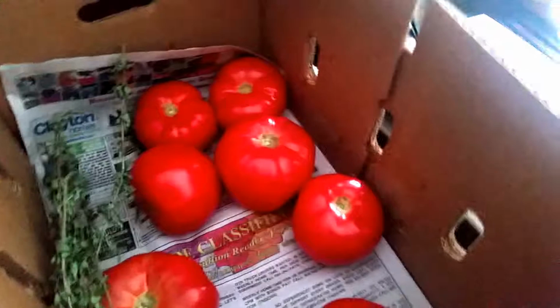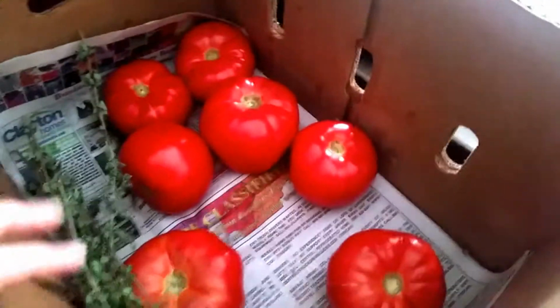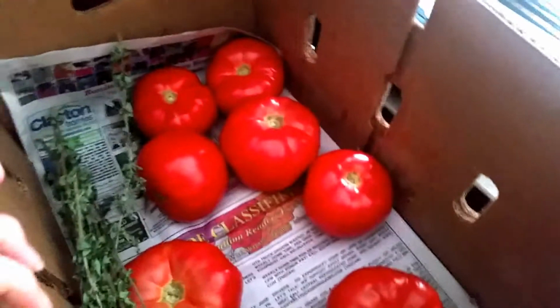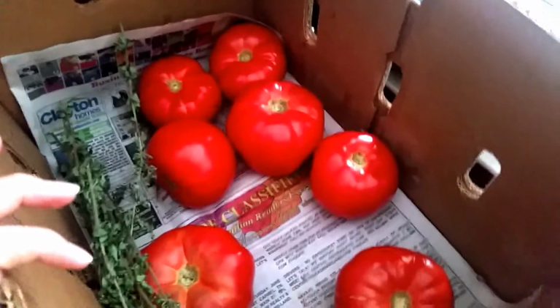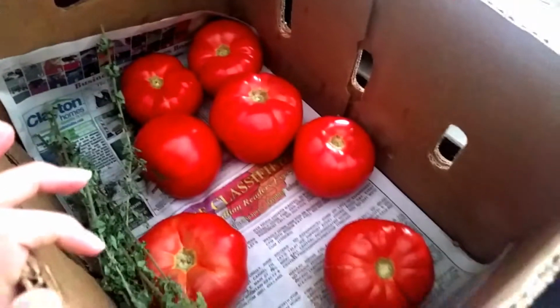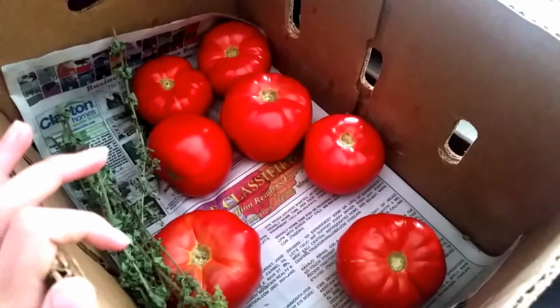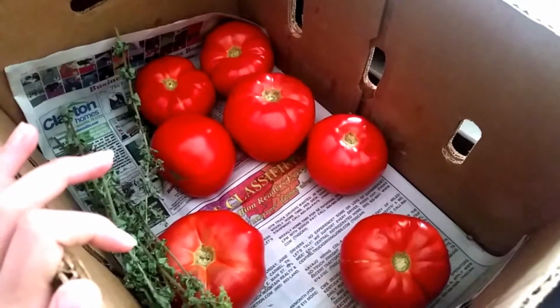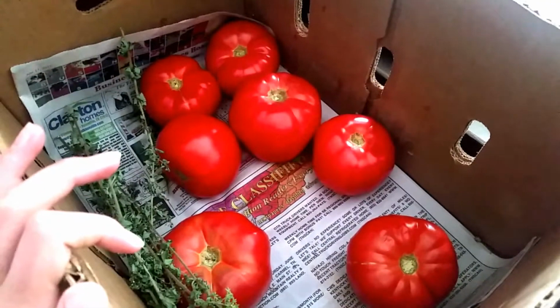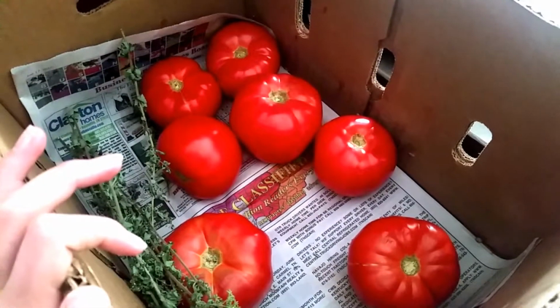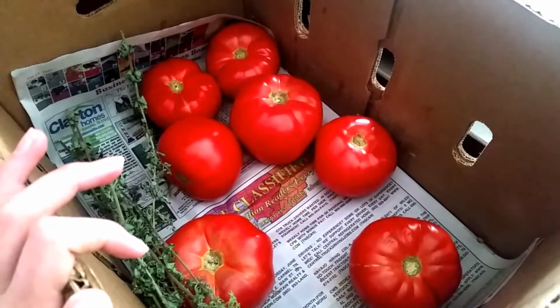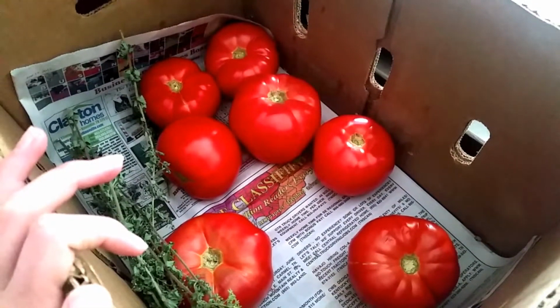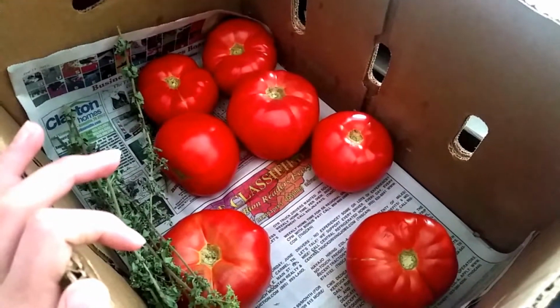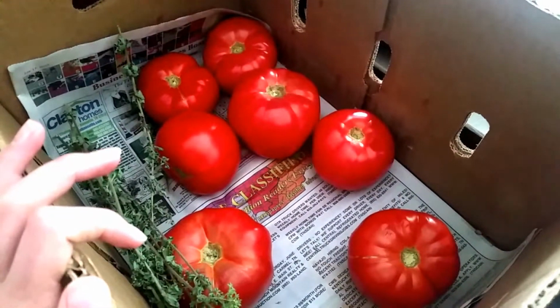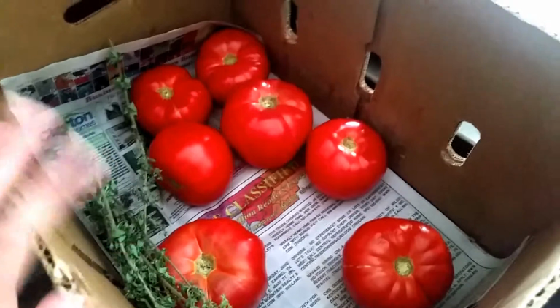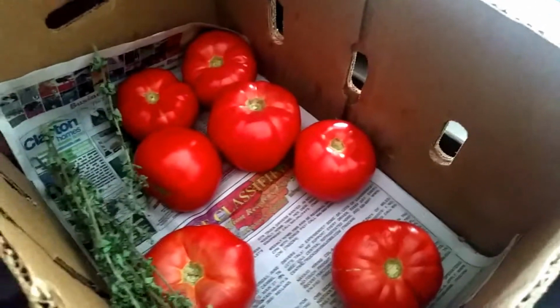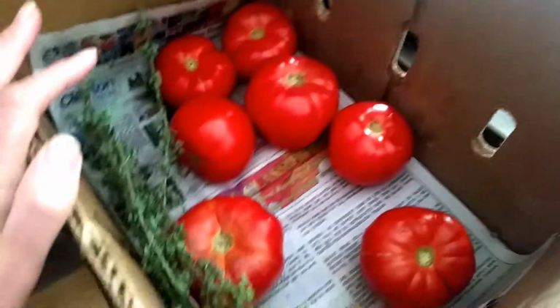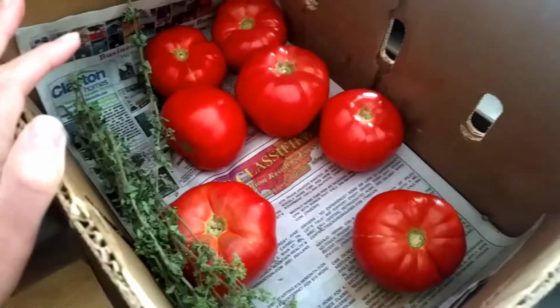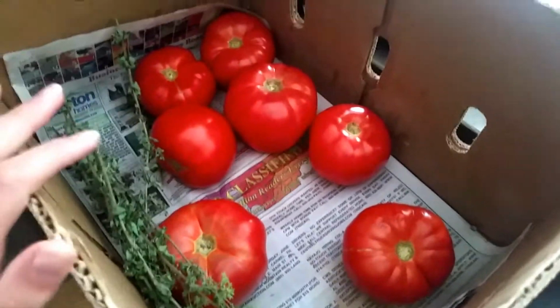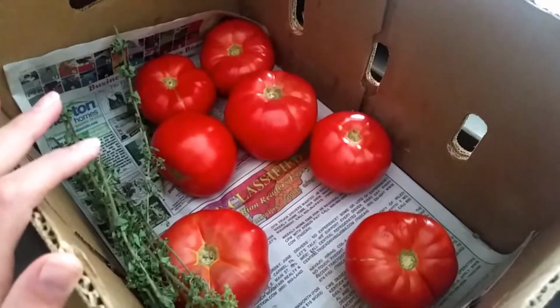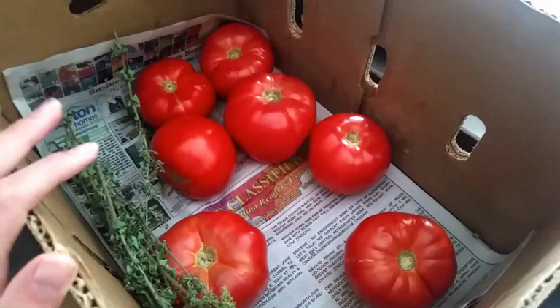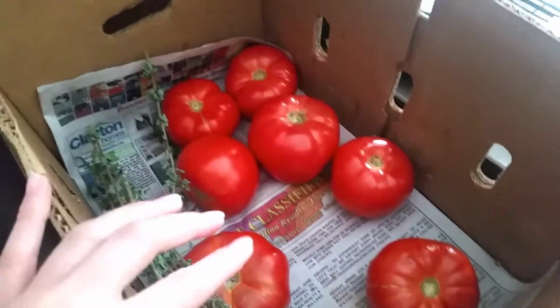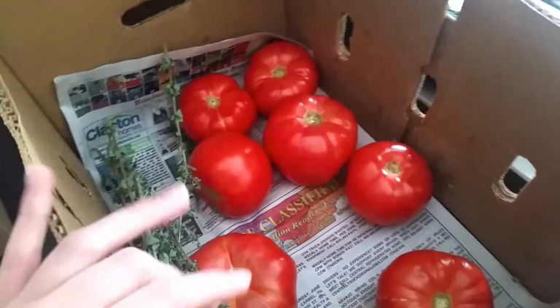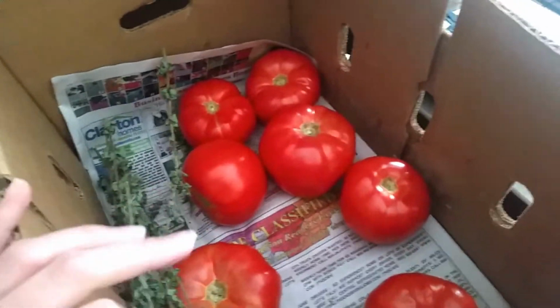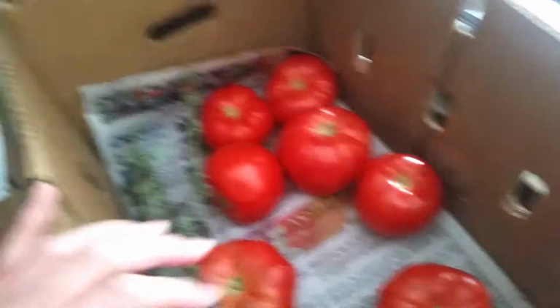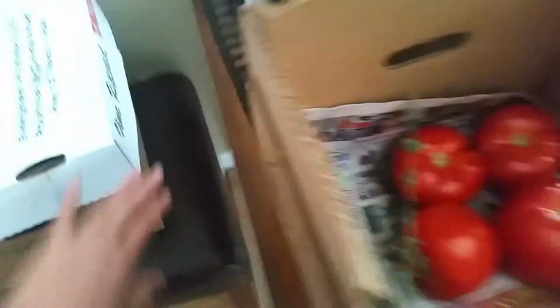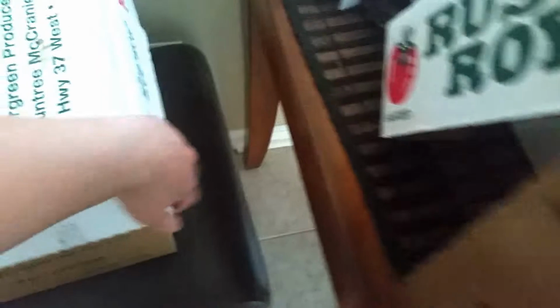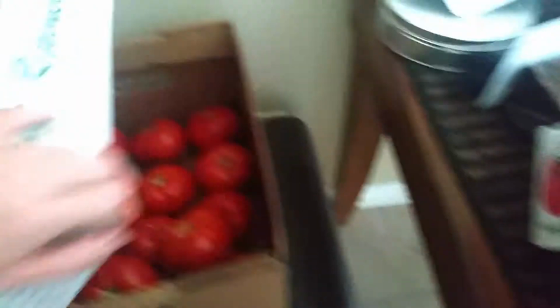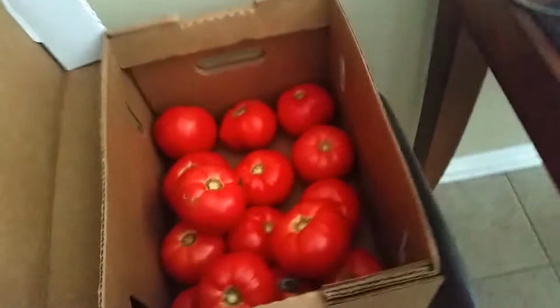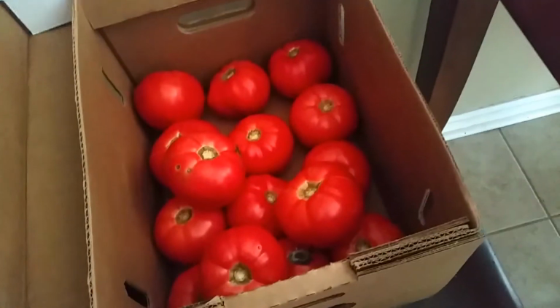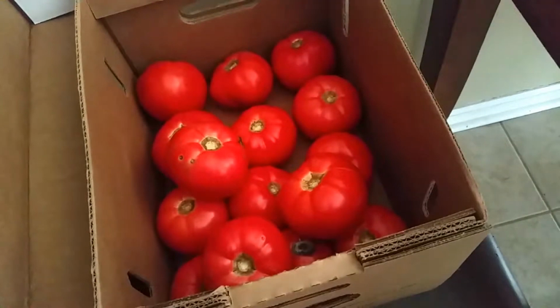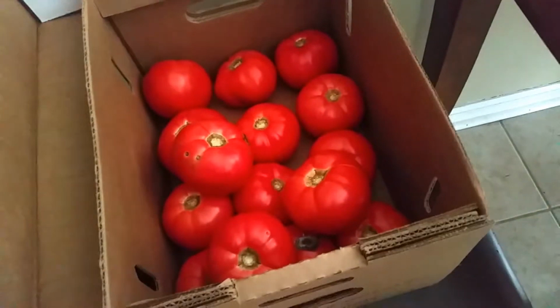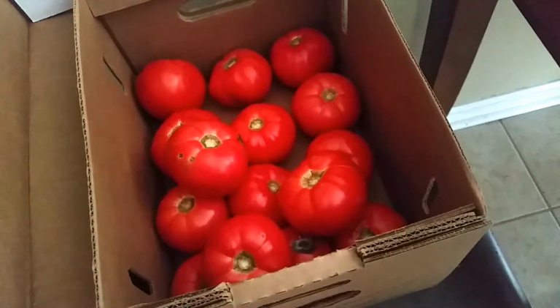These are actually from Tennessee, straight from — I think it's Granger County. Apparently they're famous for their tomatoes, so when my co-worker brought me back this, I've already eaten about half this case. And then in here I've got more tomatoes.